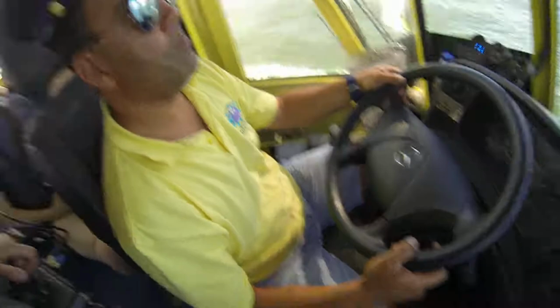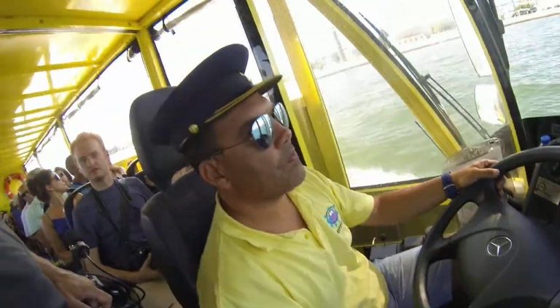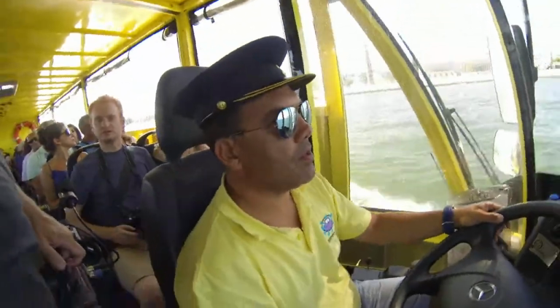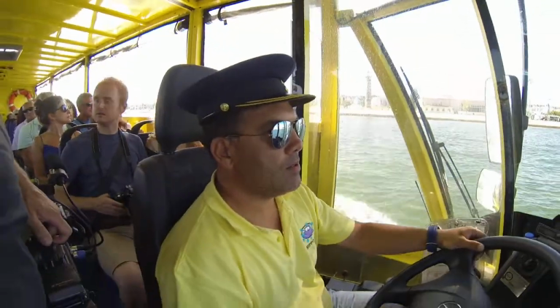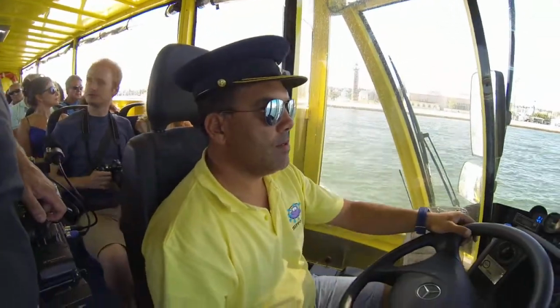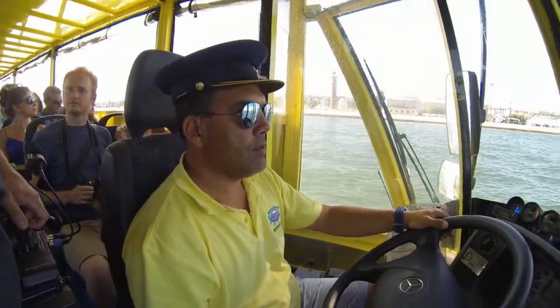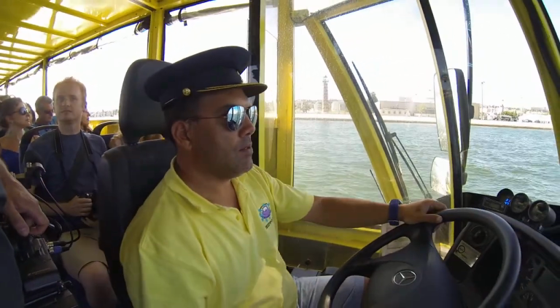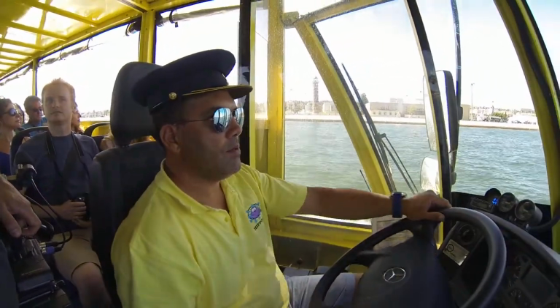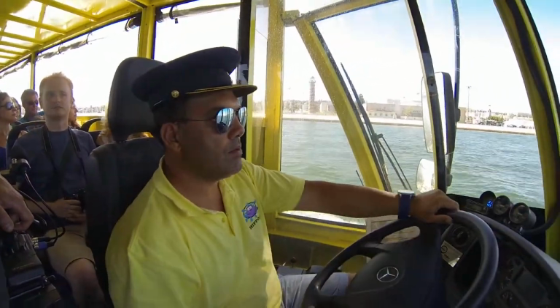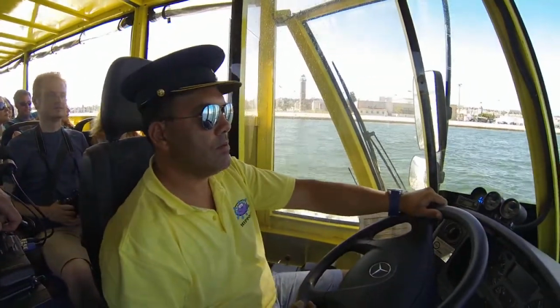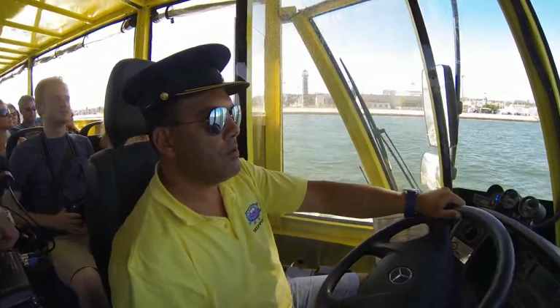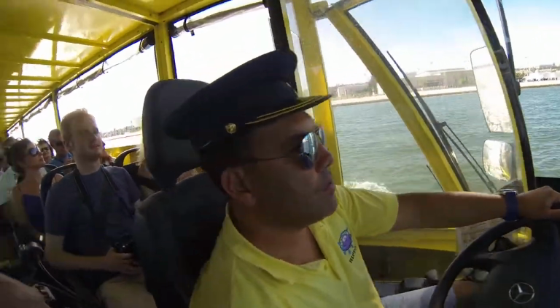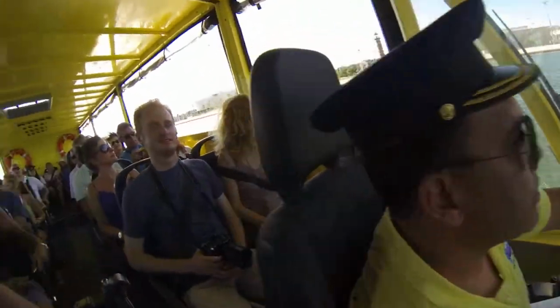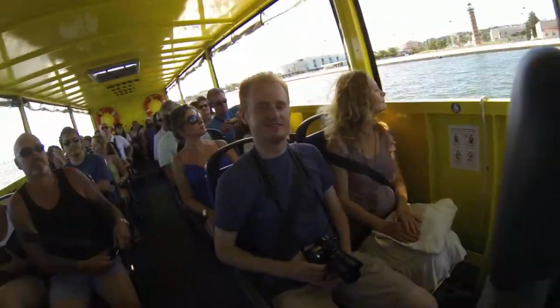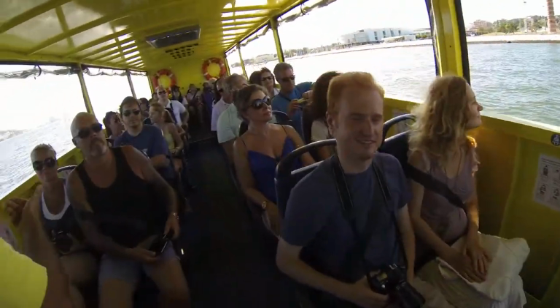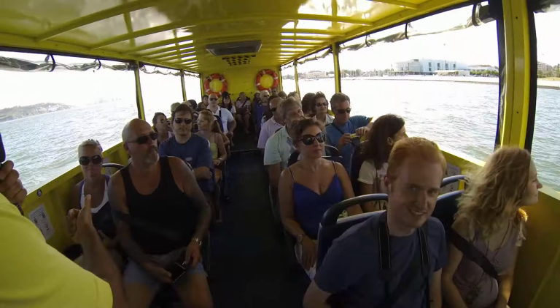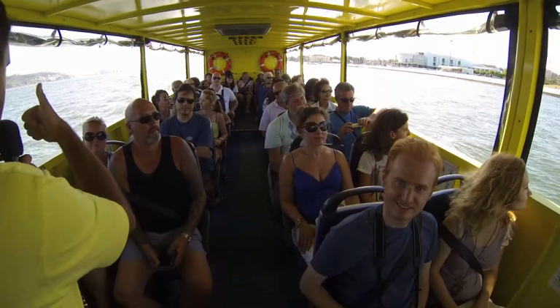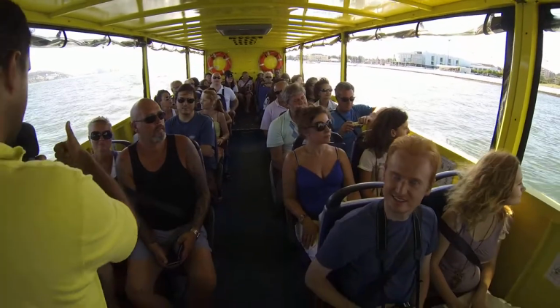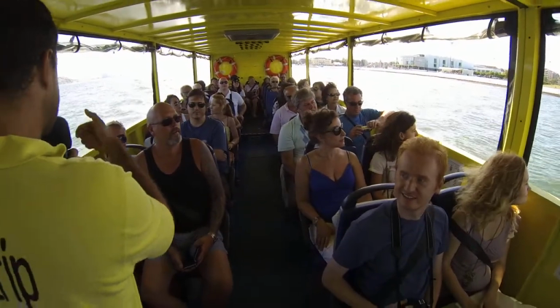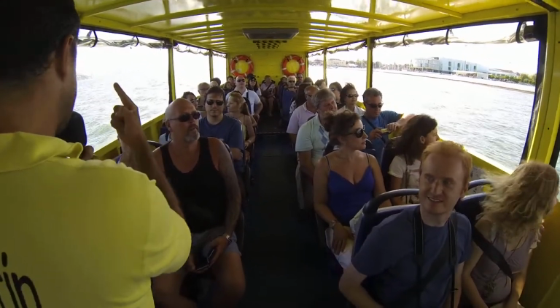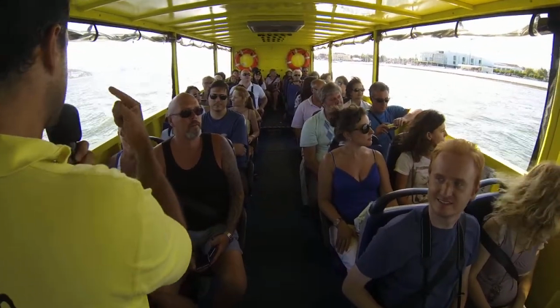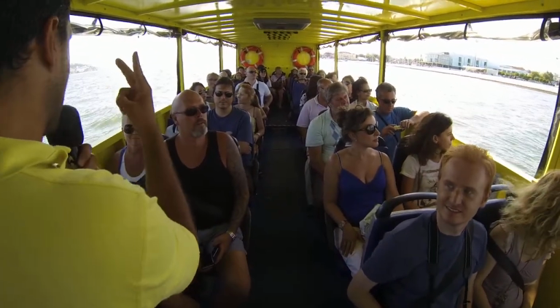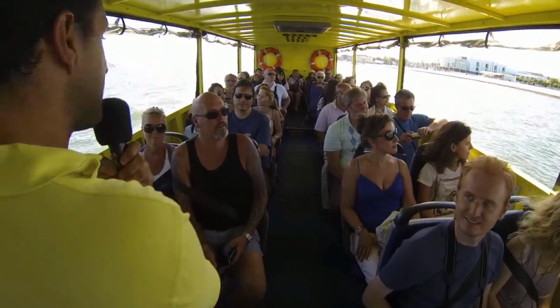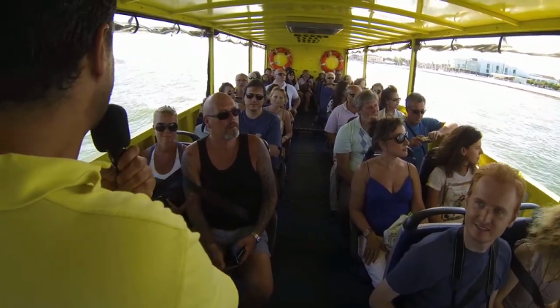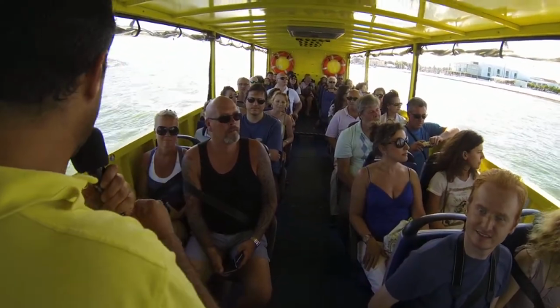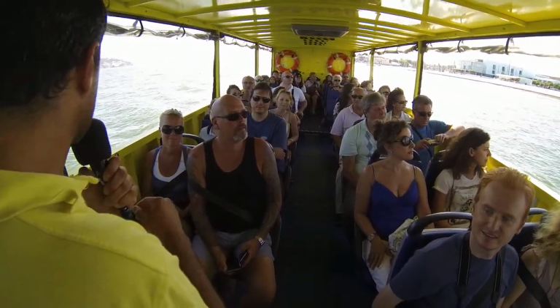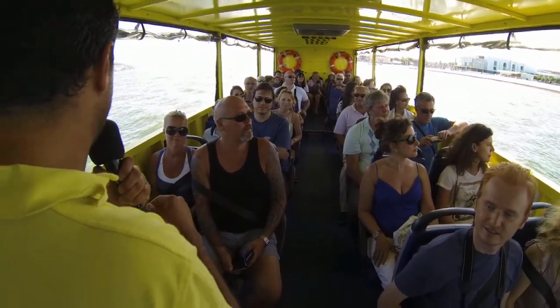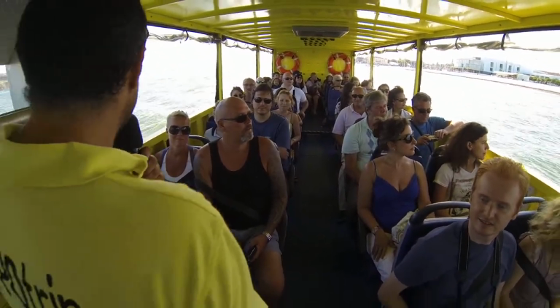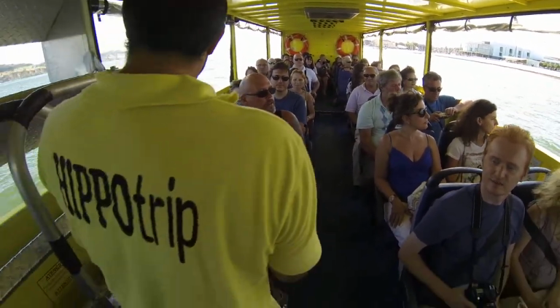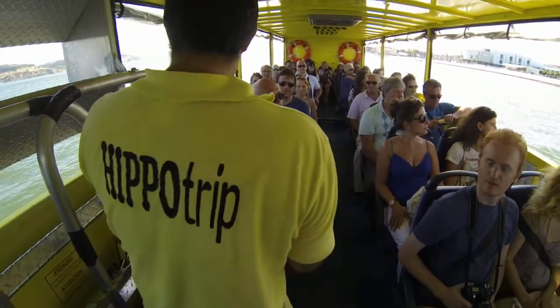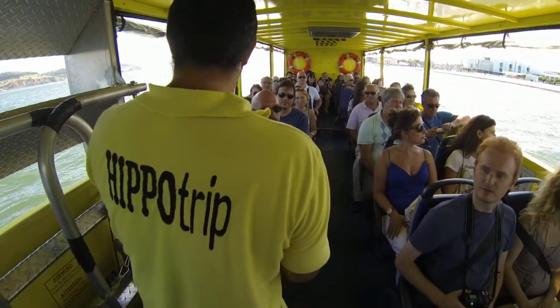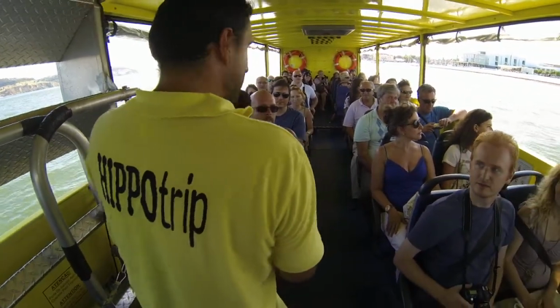They are represented — you can see 33 statues of those who are important in the history of discoveries: kings, sailors, writers, and a queen is also there. She is the only lady on that statue.